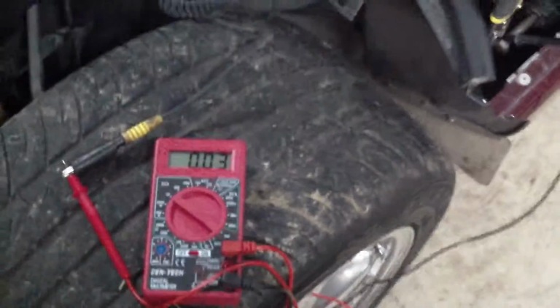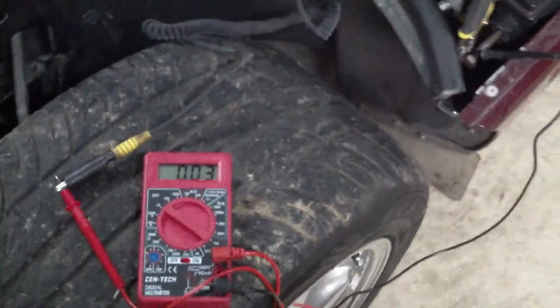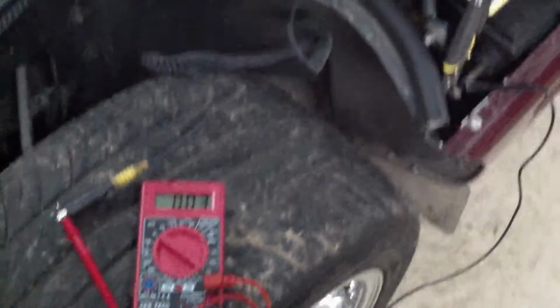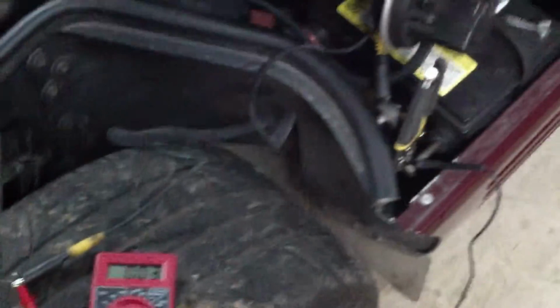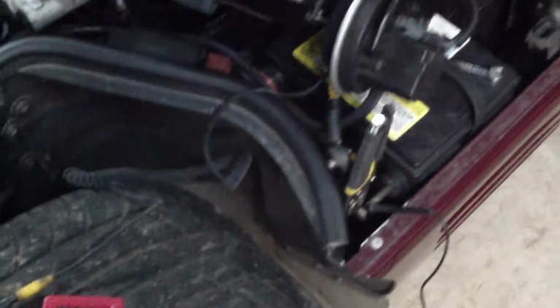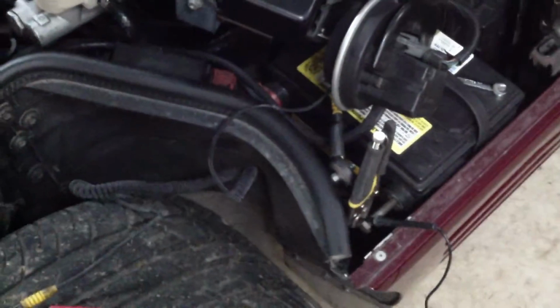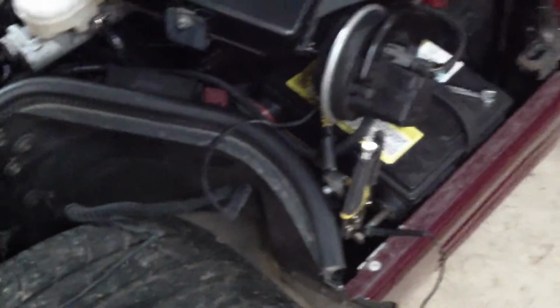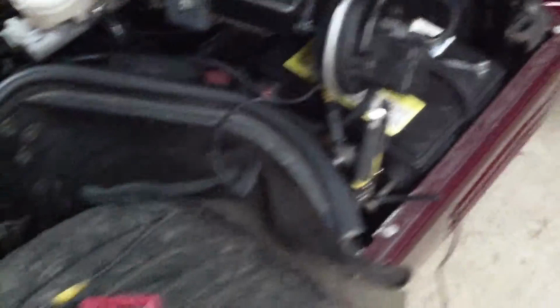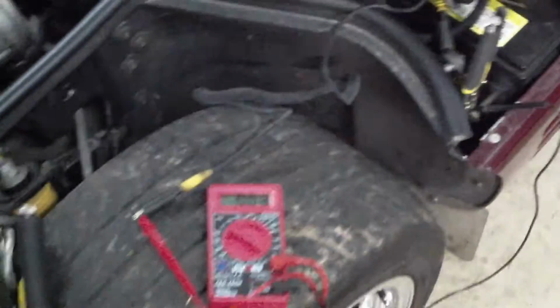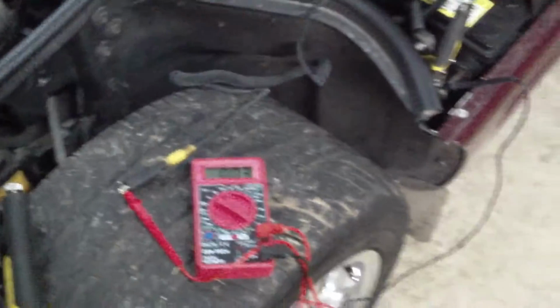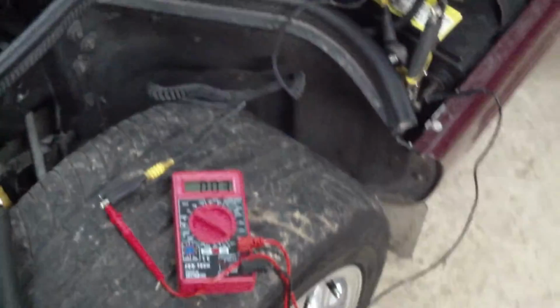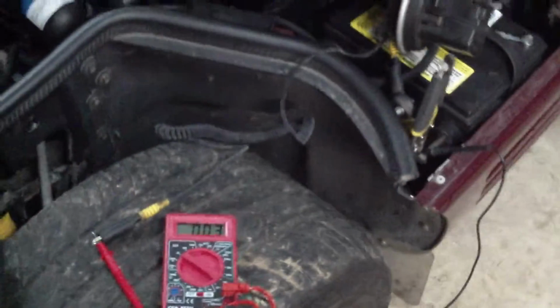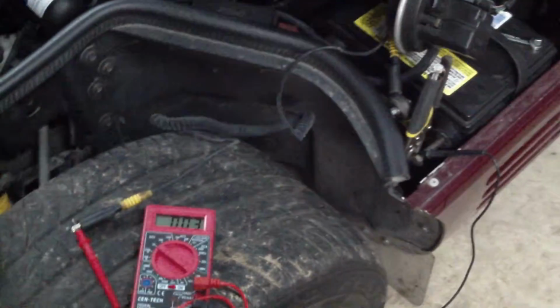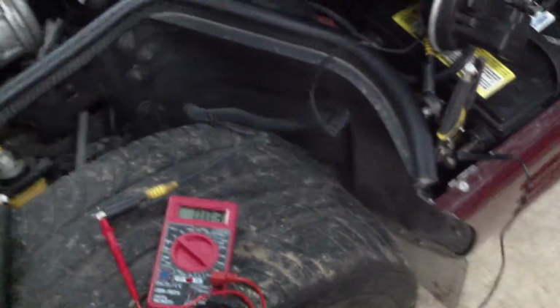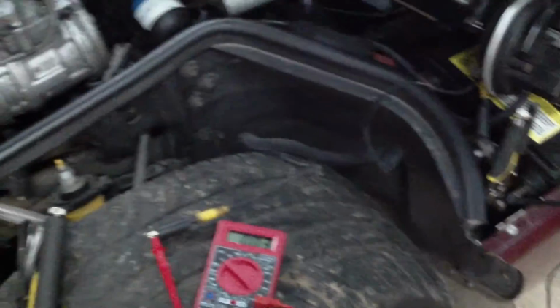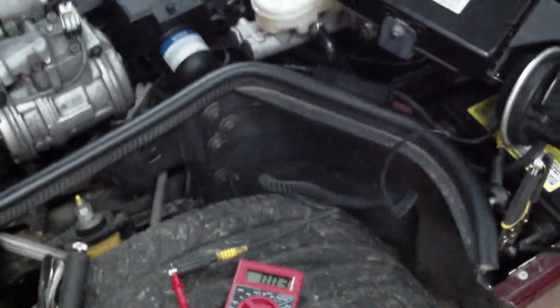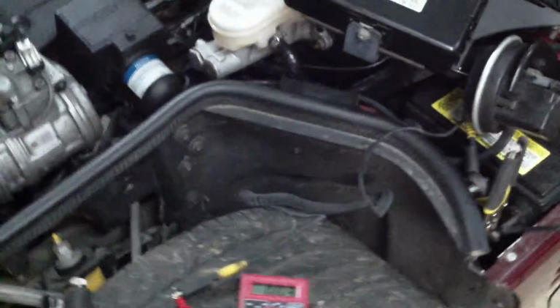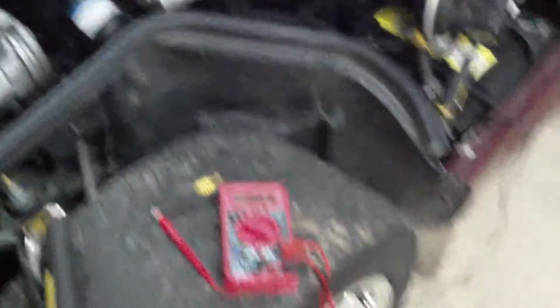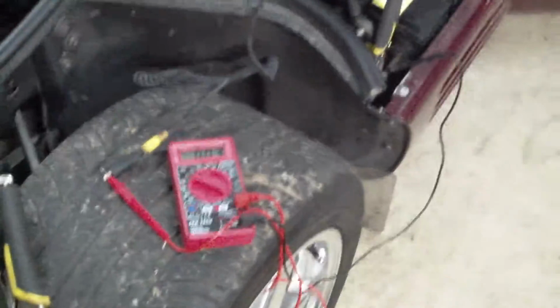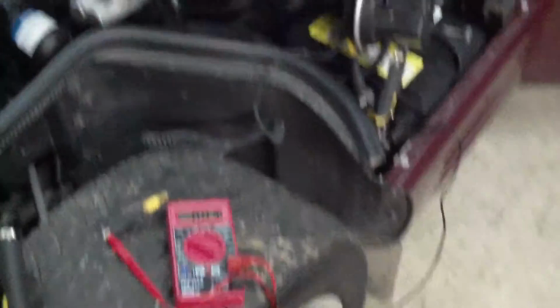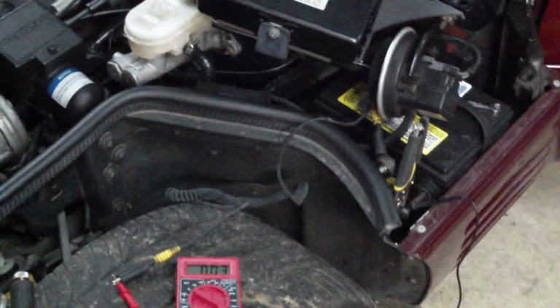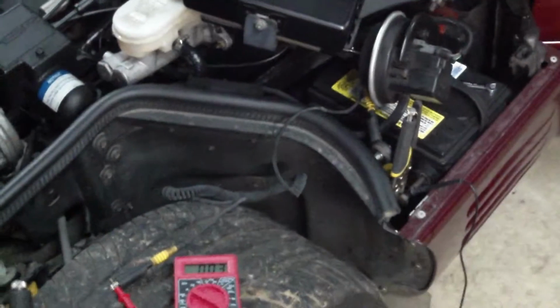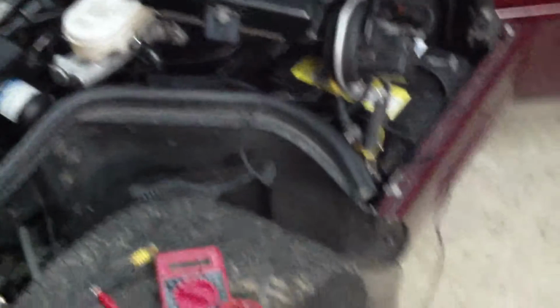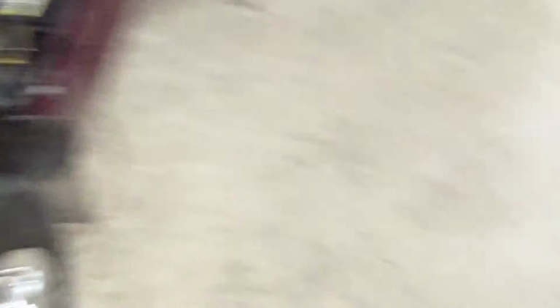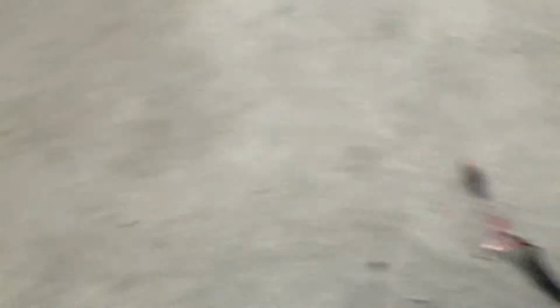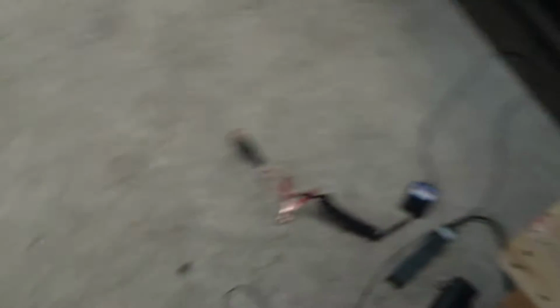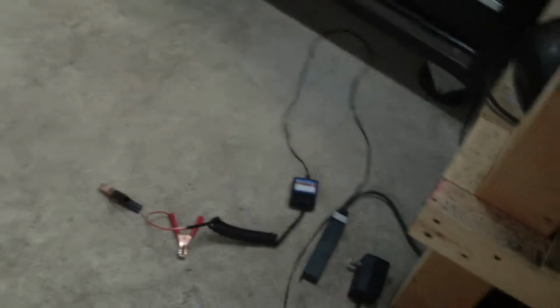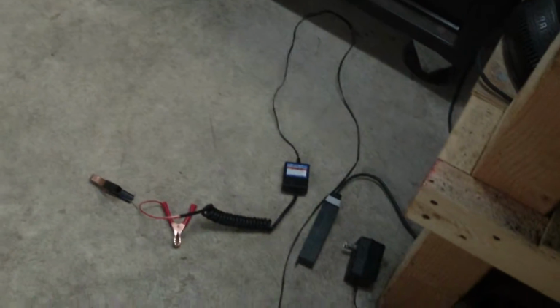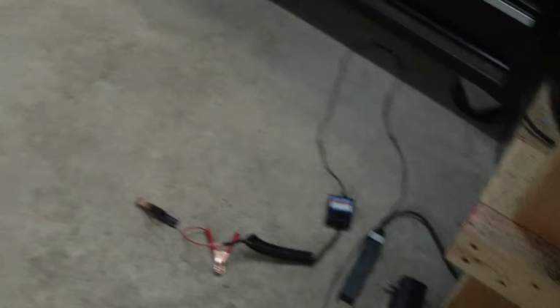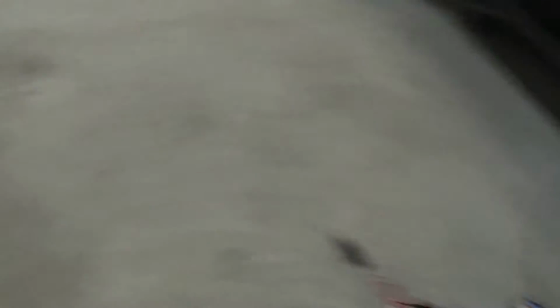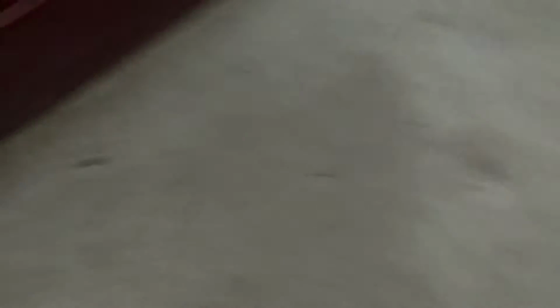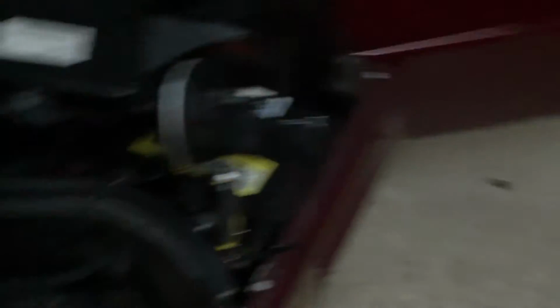Alright, parasitic draw test. It's done wrong all the time. Batteries dying, cars sitting — that never happens on C4s, especially if you don't use one of these.